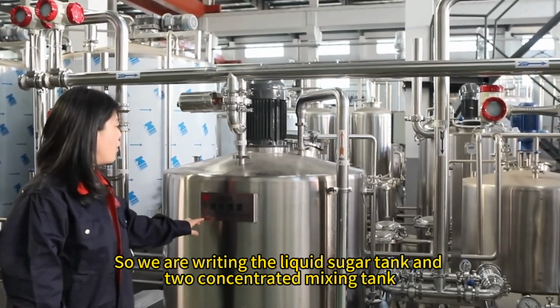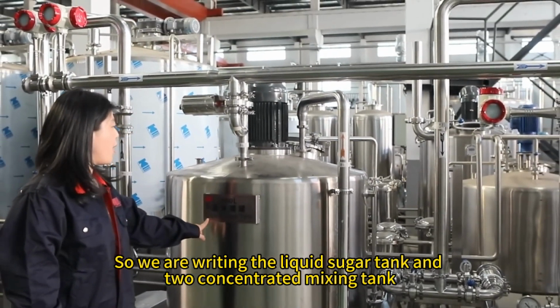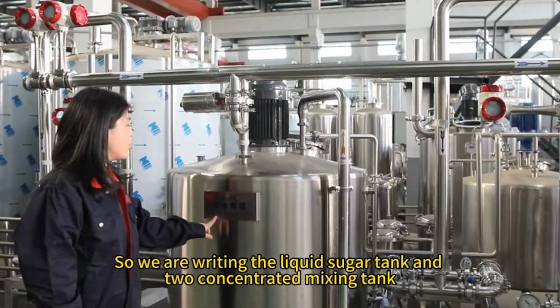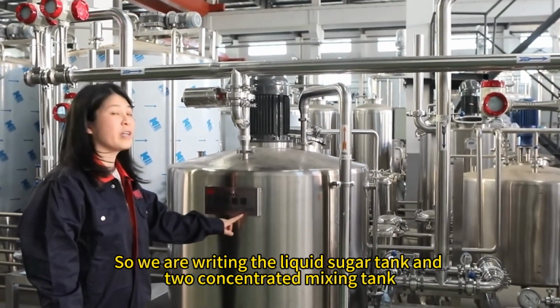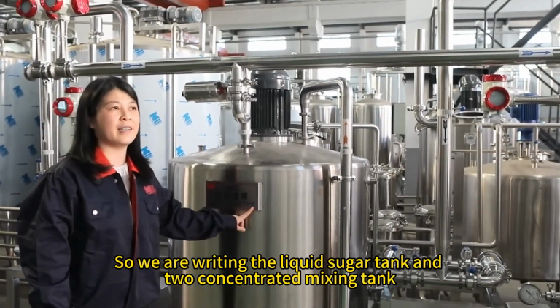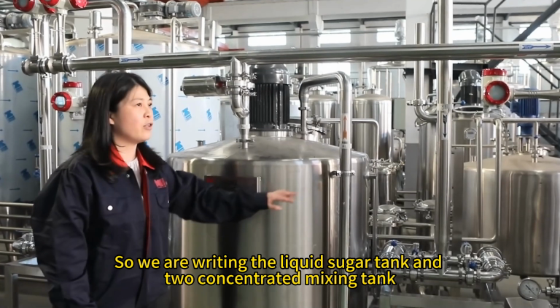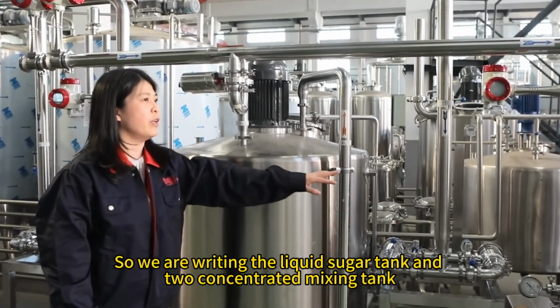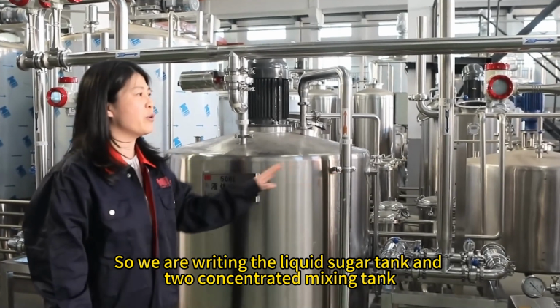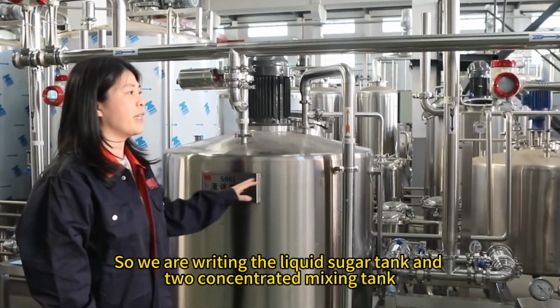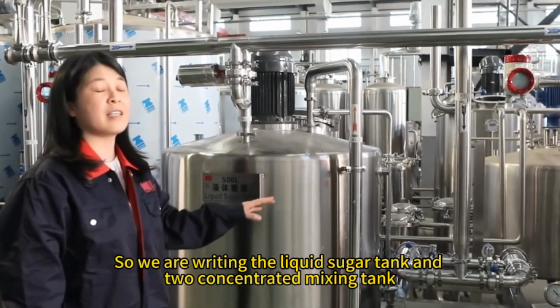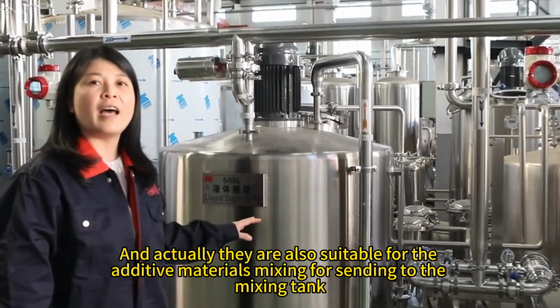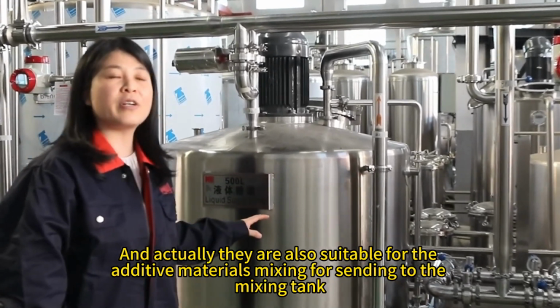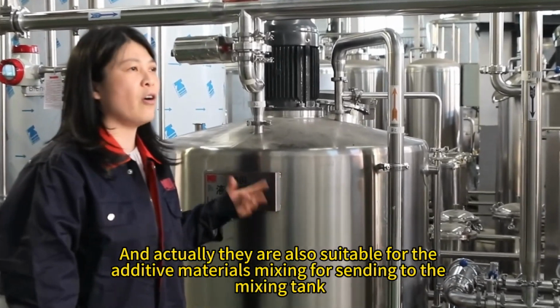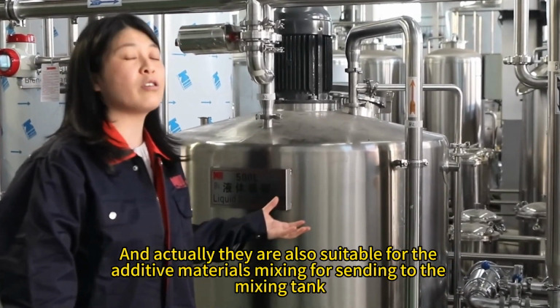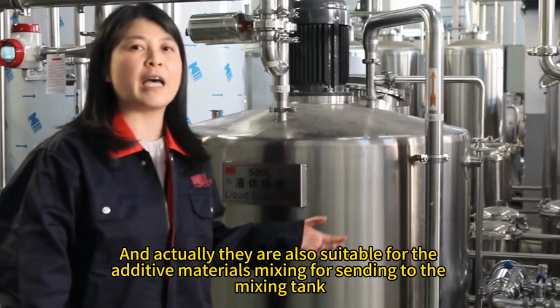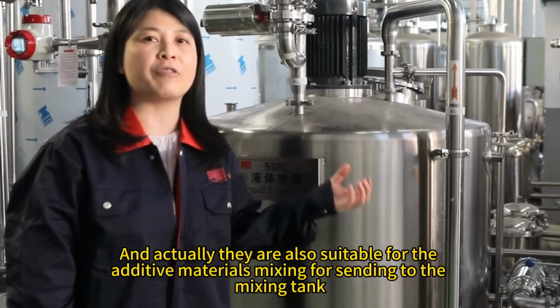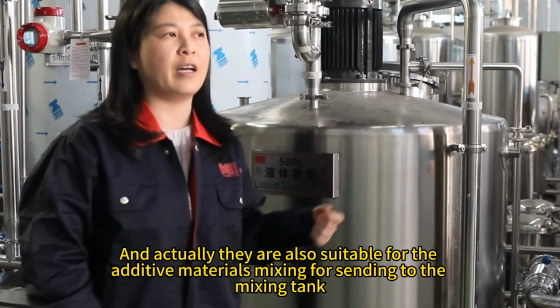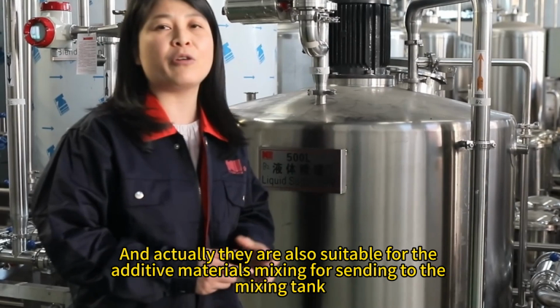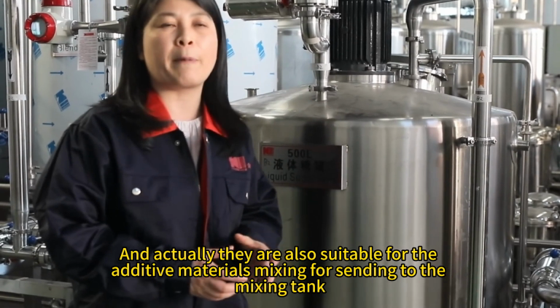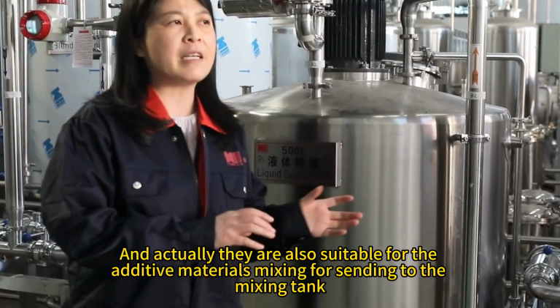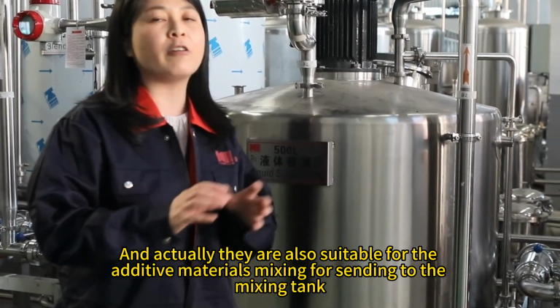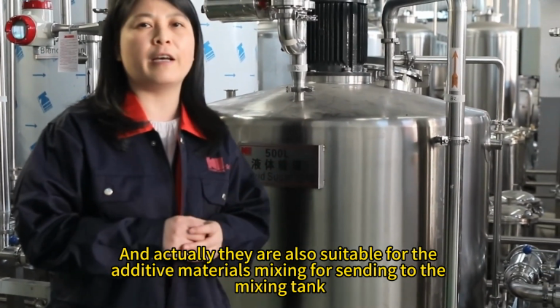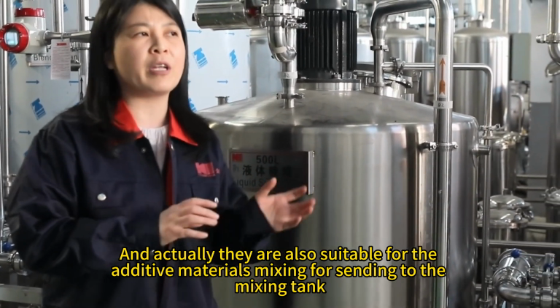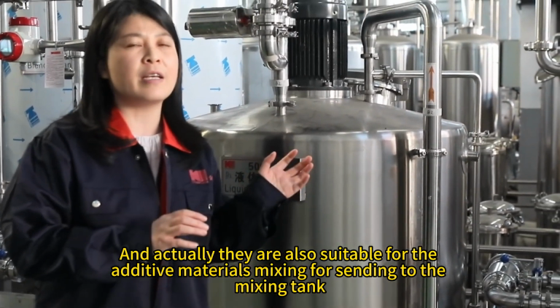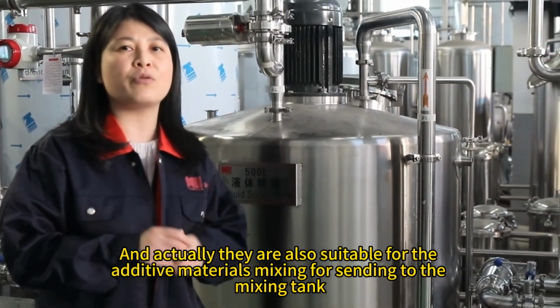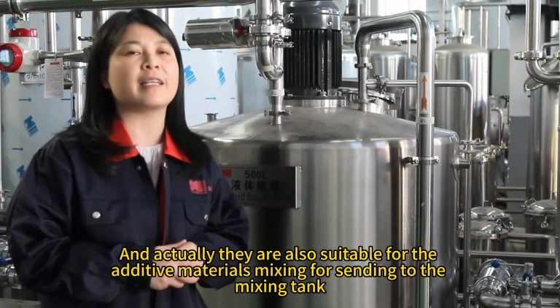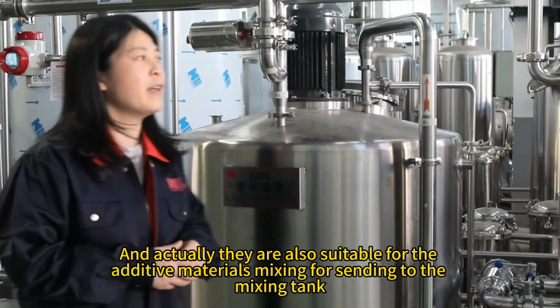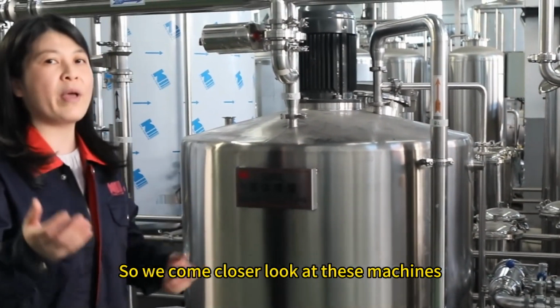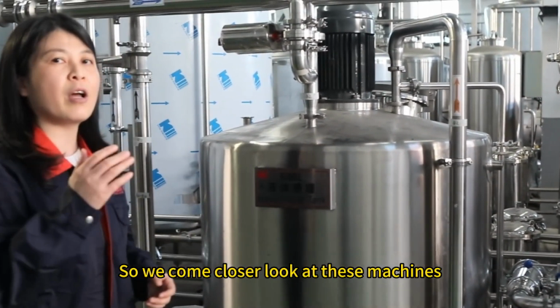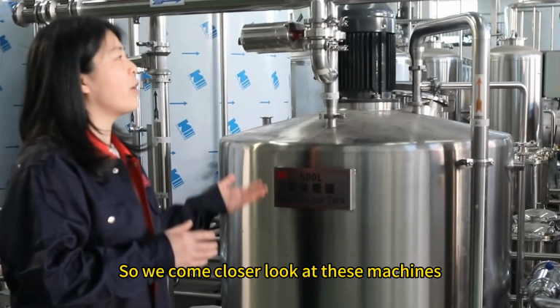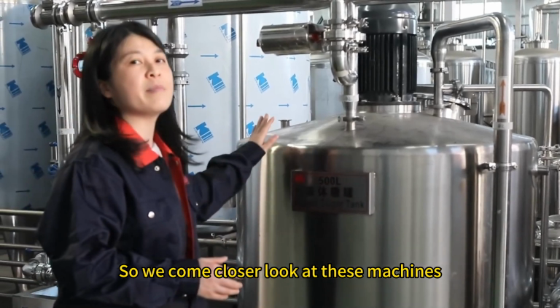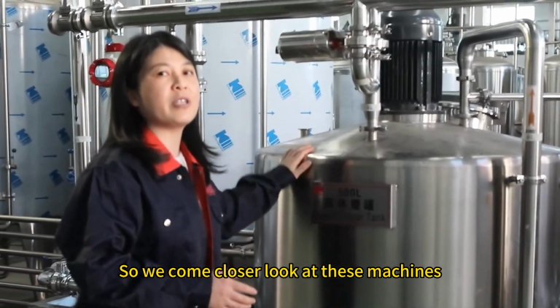We have two liquid sugar tankers. They are also suitable for additive materials — mixing for cooking and sending to the mixing pan. Let's come closer to look at these machines.